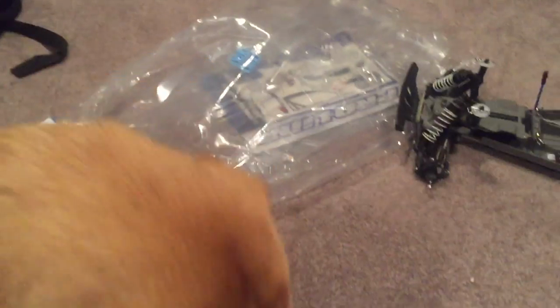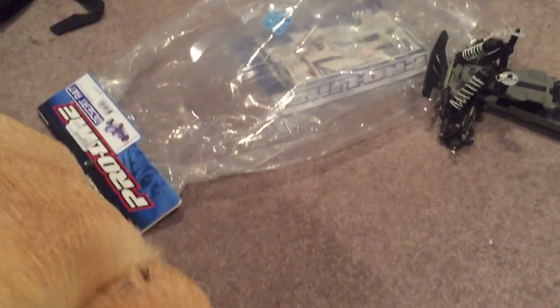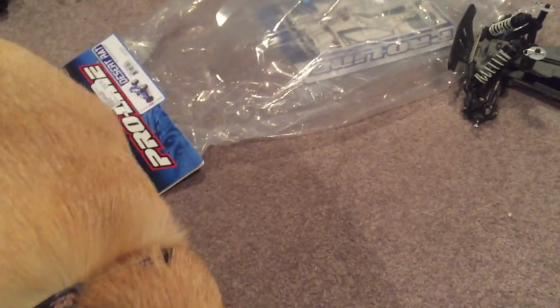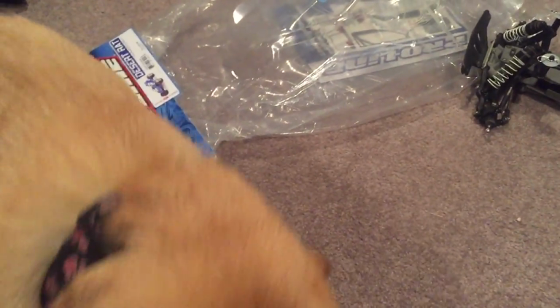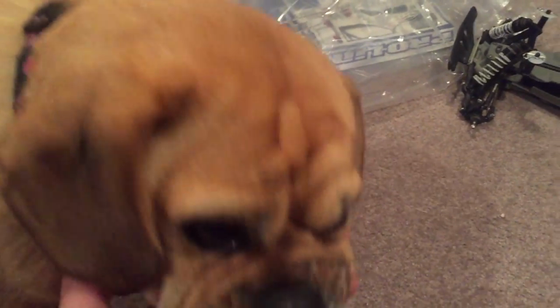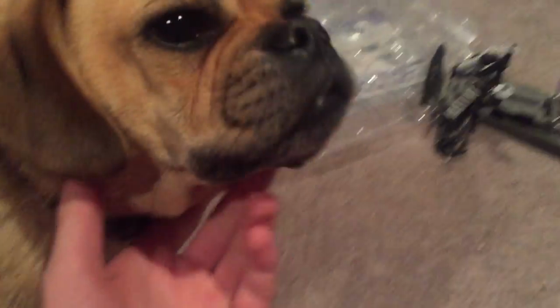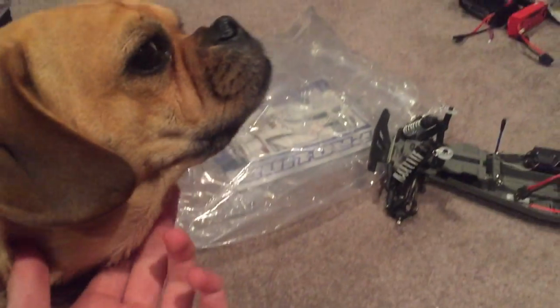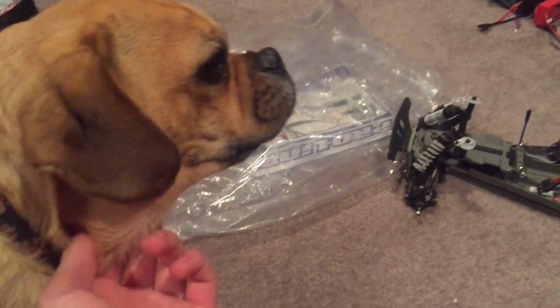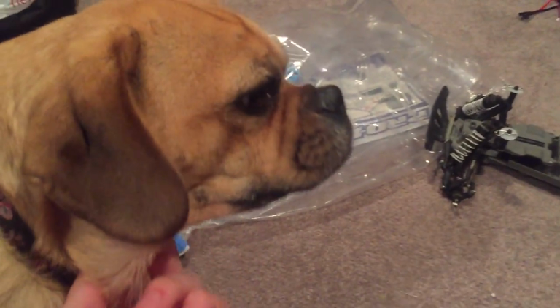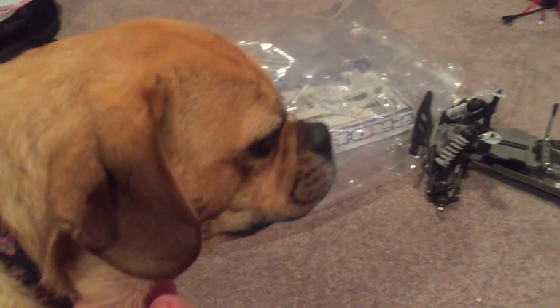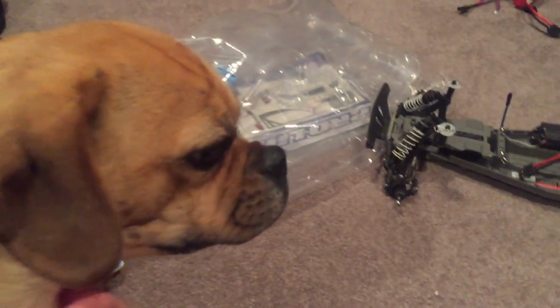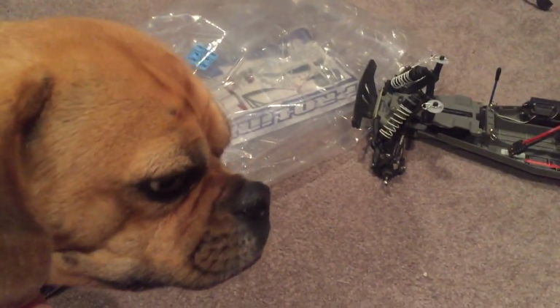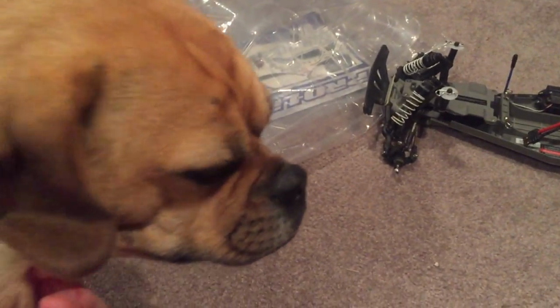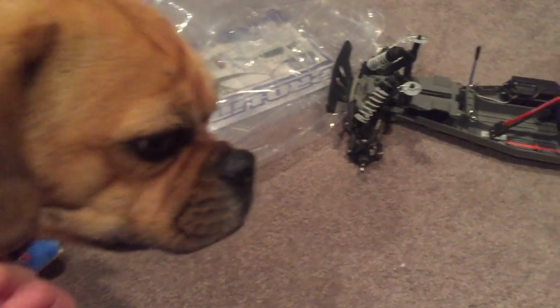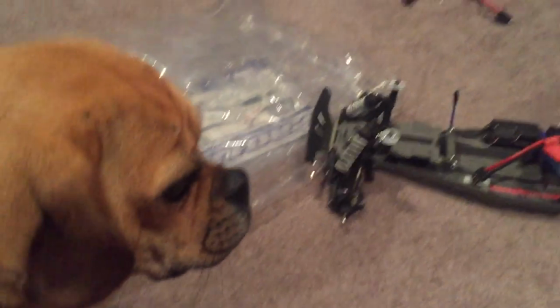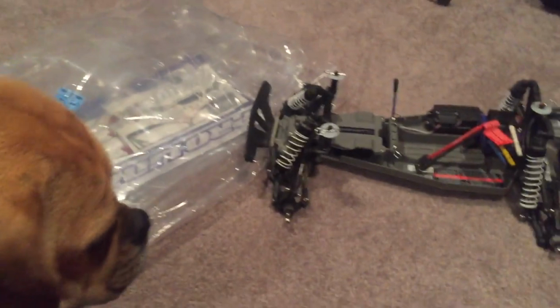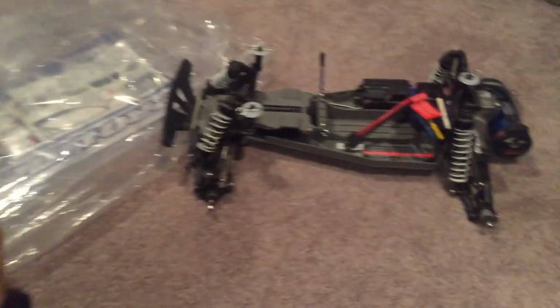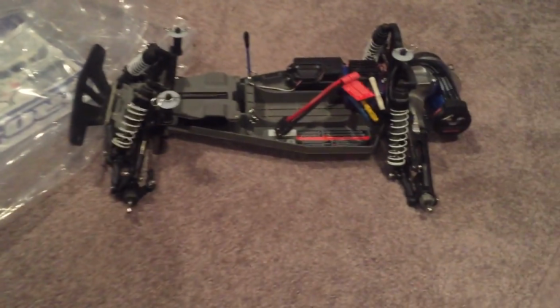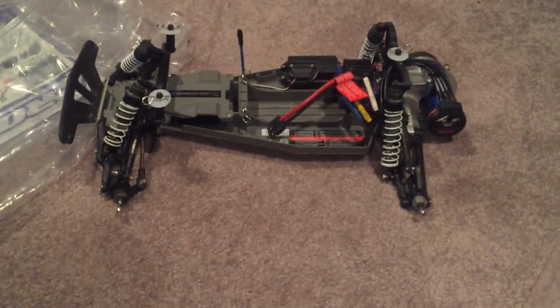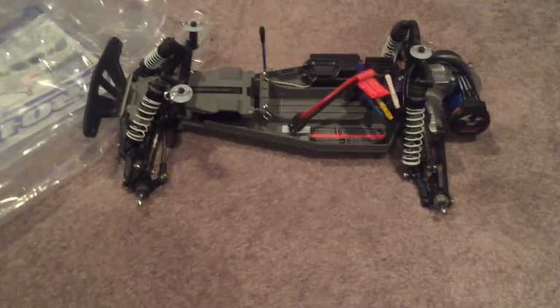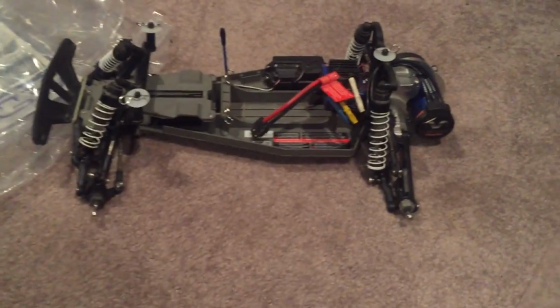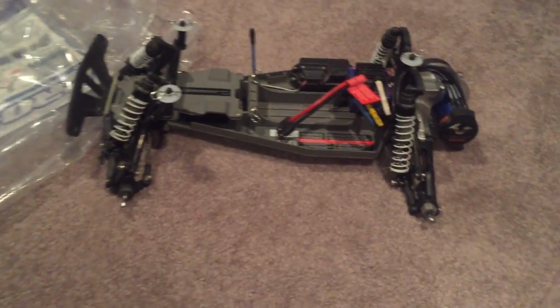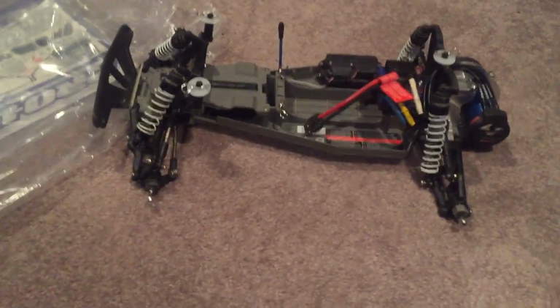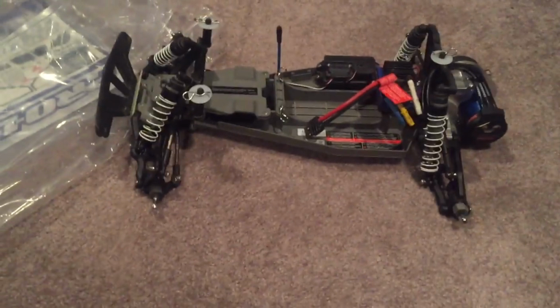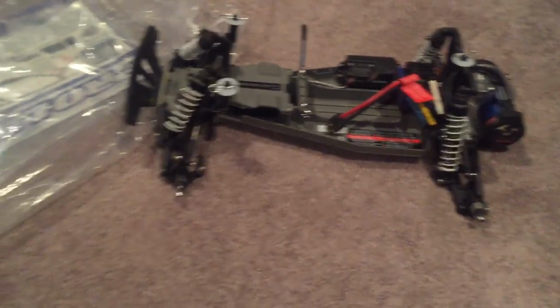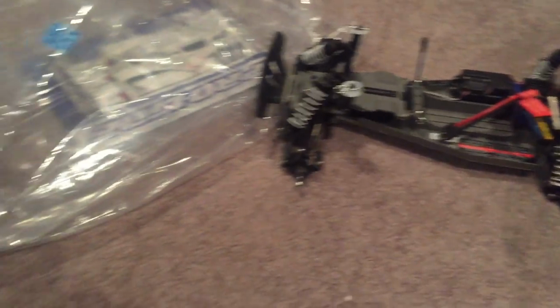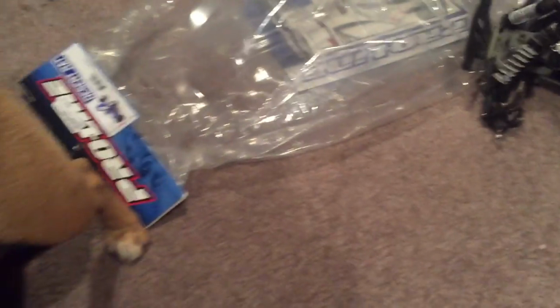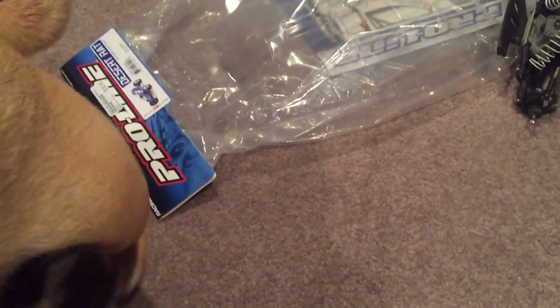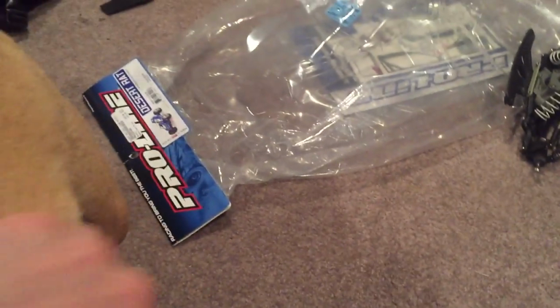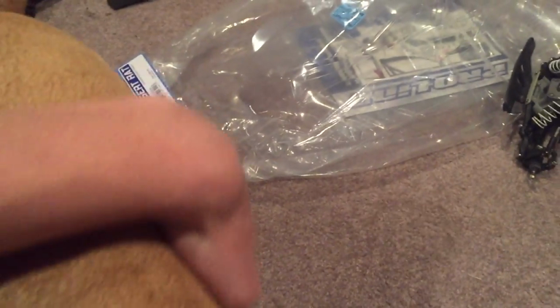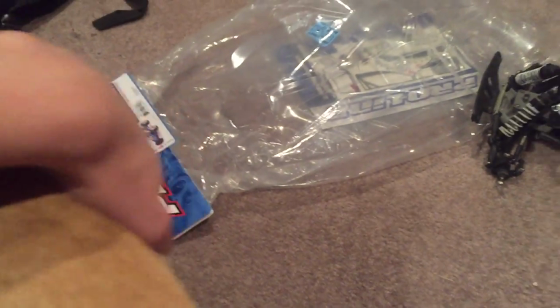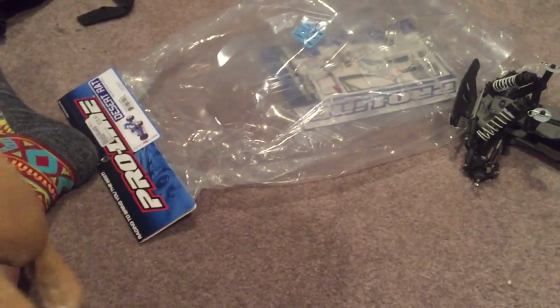Zoe, say hello. Hello everybody. What's up ladies and gents. Traxxas Maxter here. Zoe, please.